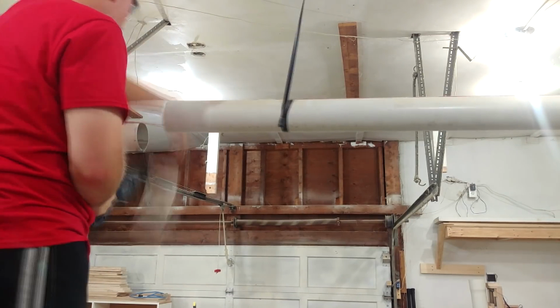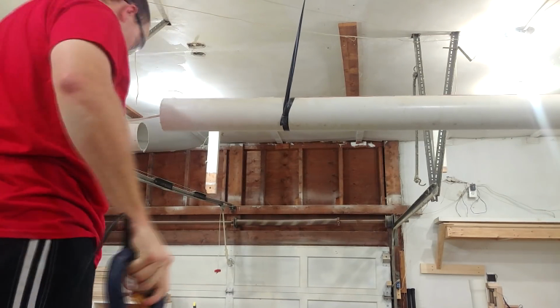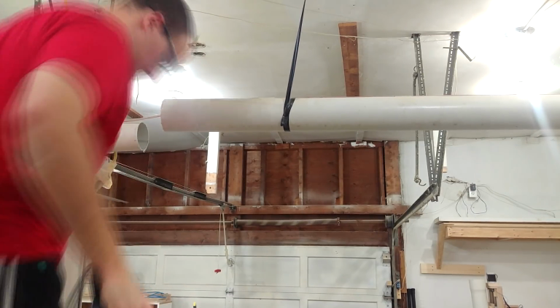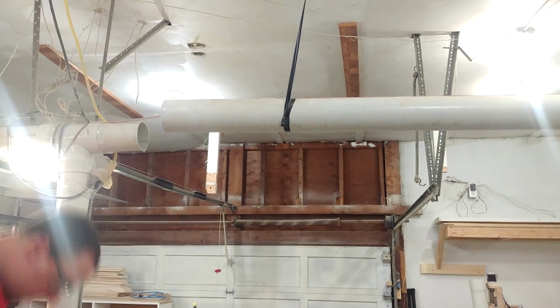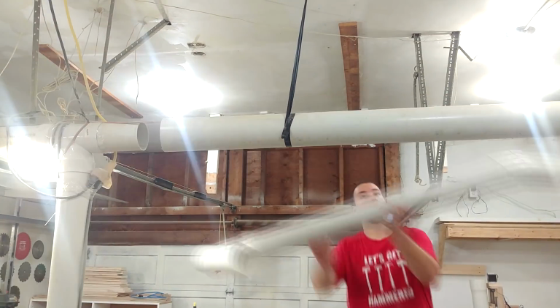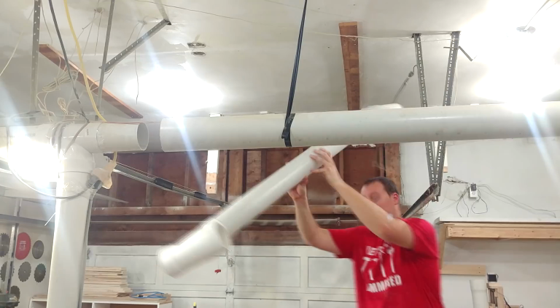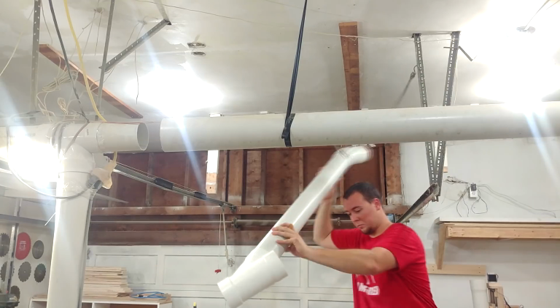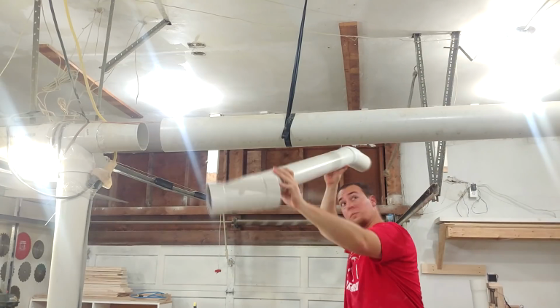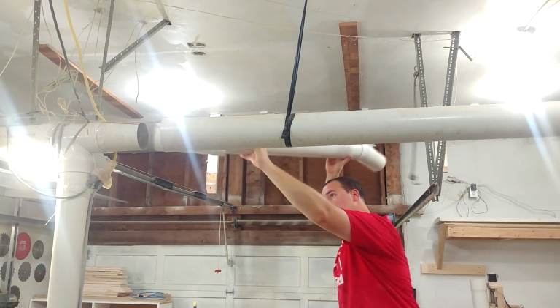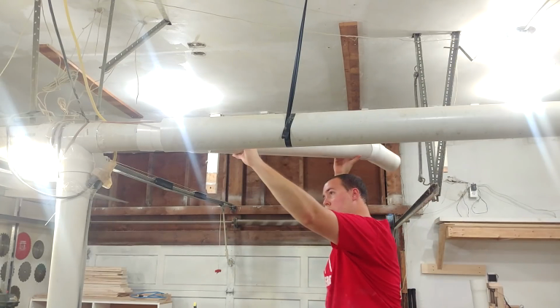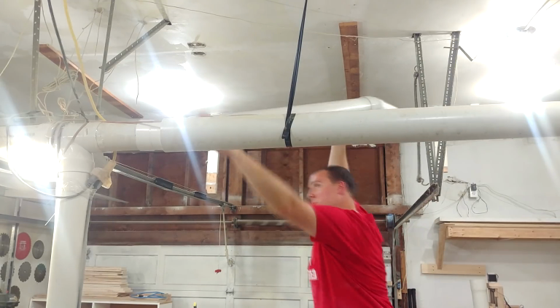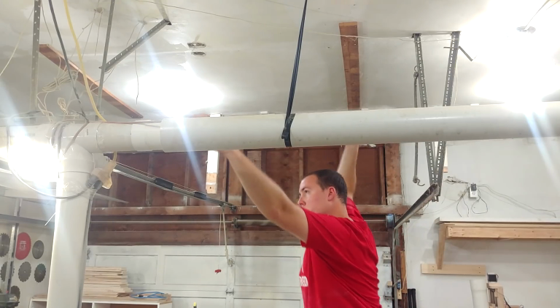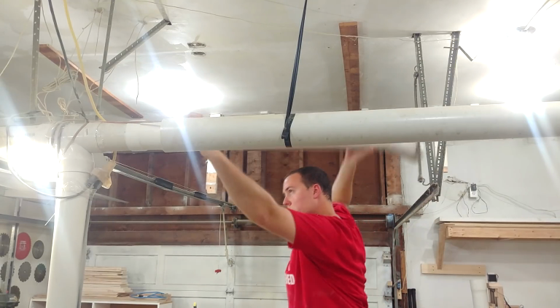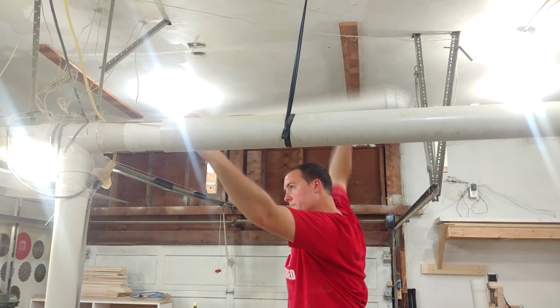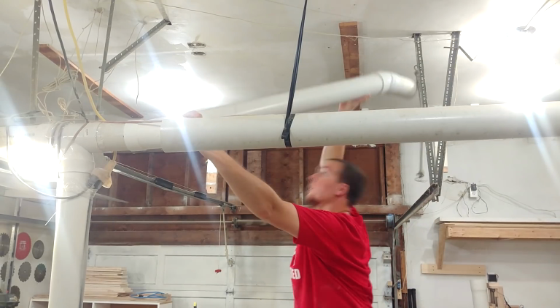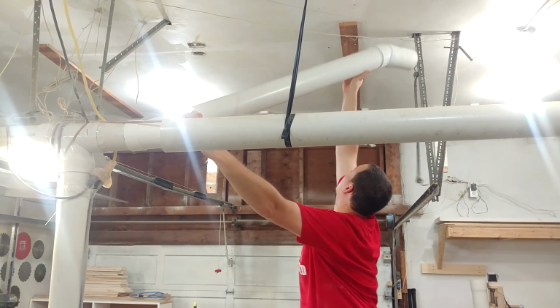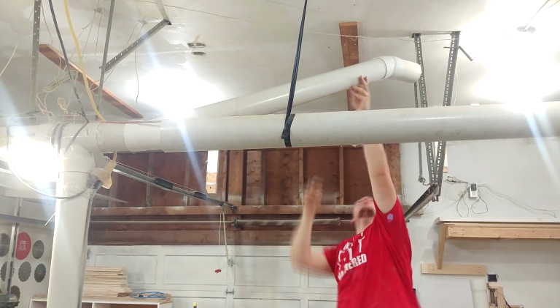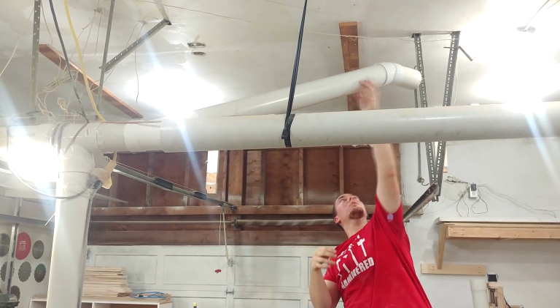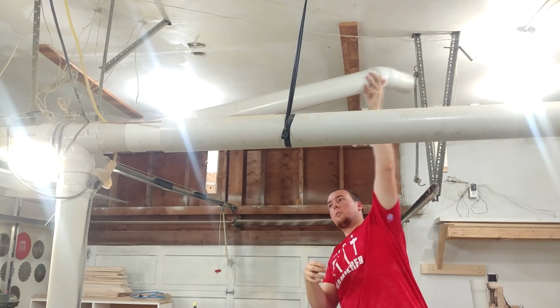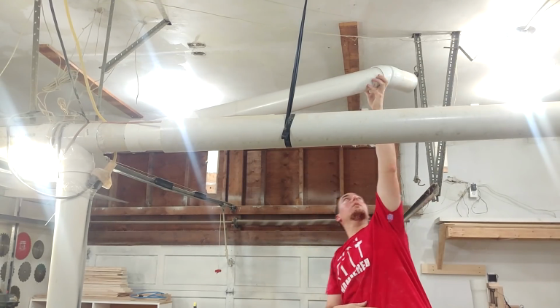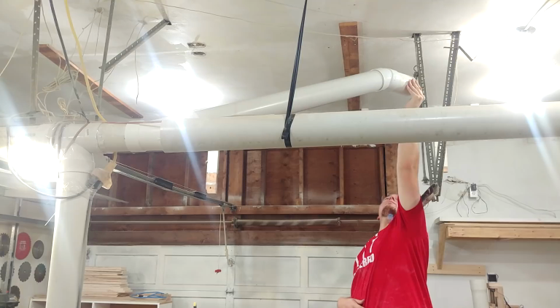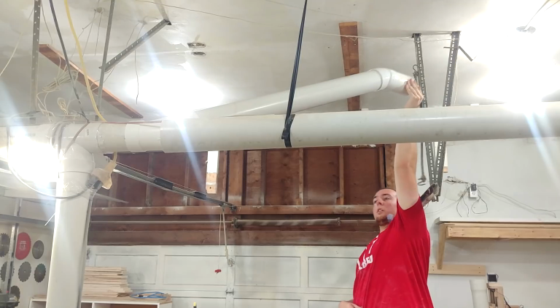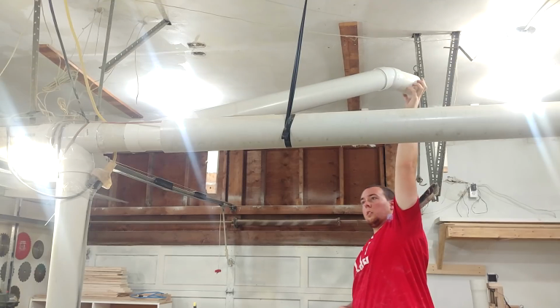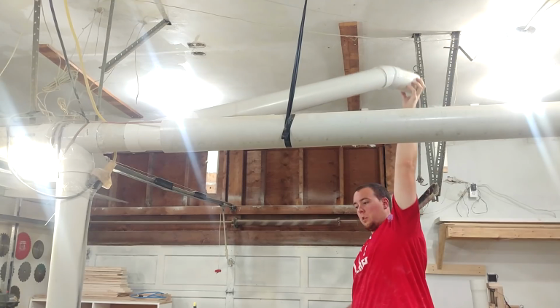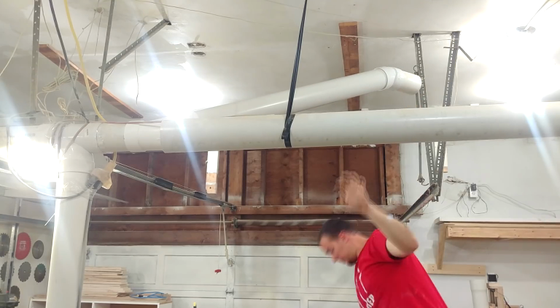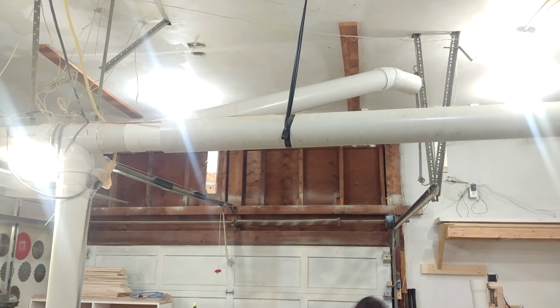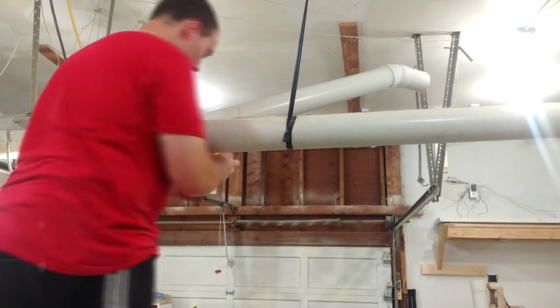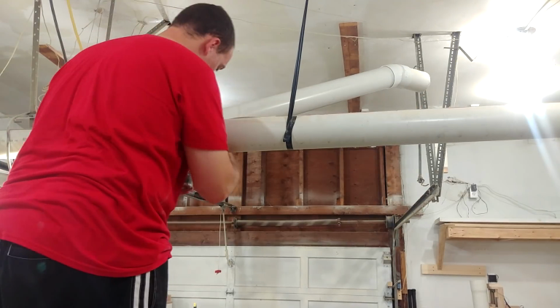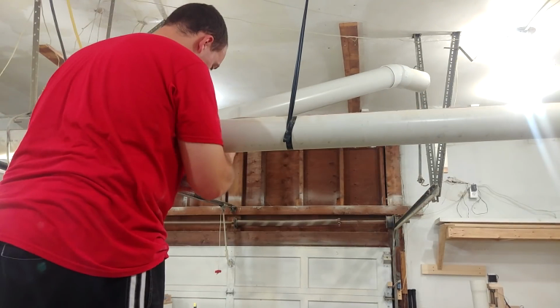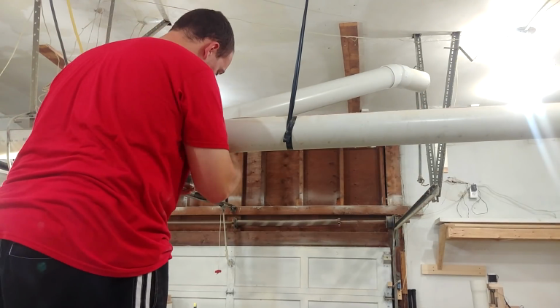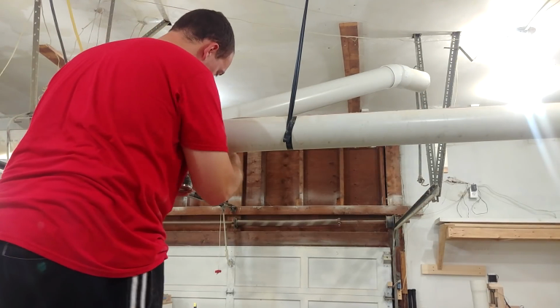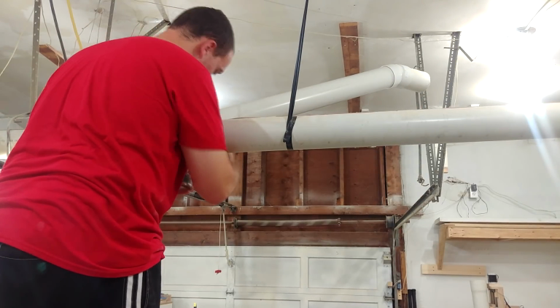I get a lot of questions and concerns about using PVC cement, but for me it's not really a big deal because if I ever need to change anything, I'll just cut it apart, add a coupler, and re-cement it again.